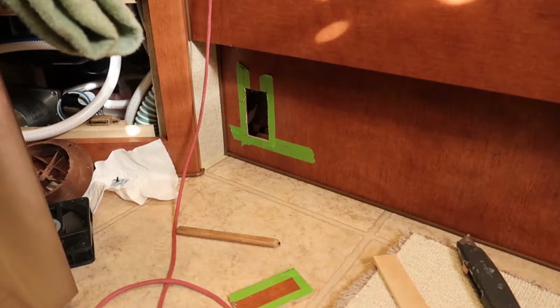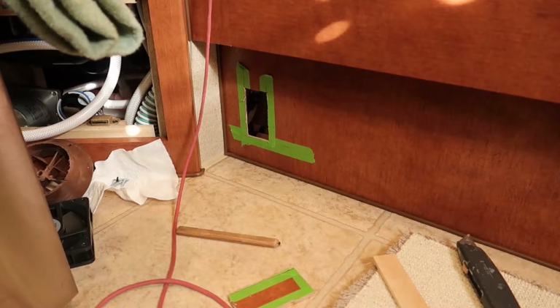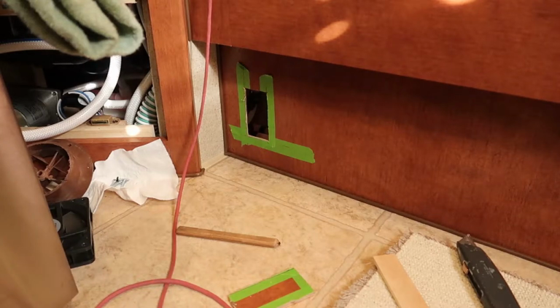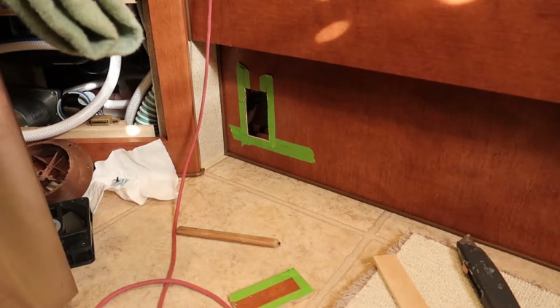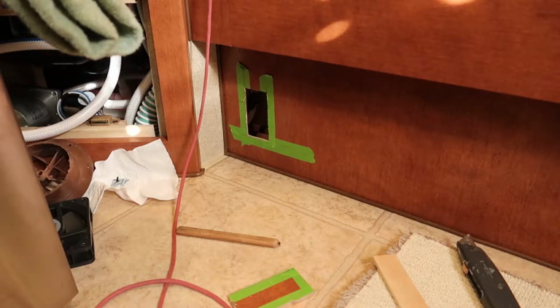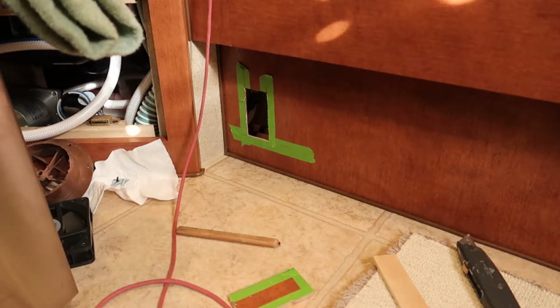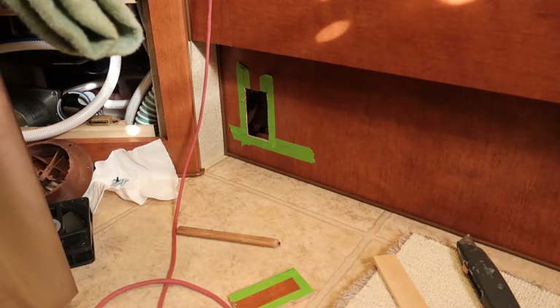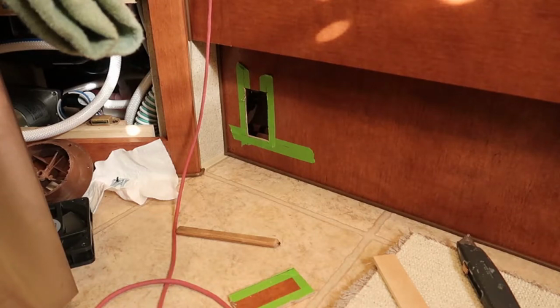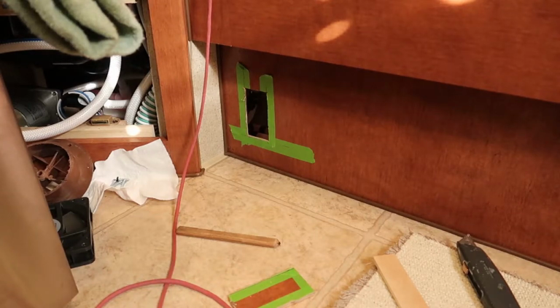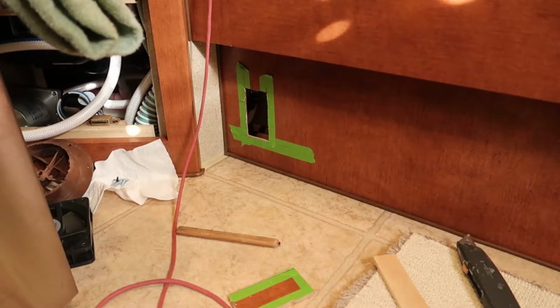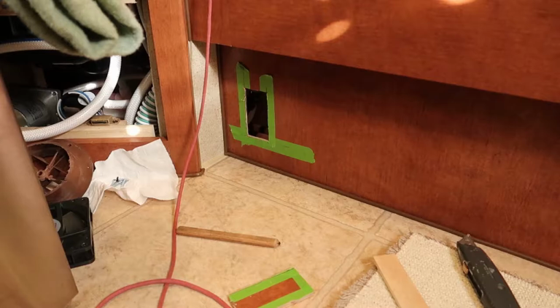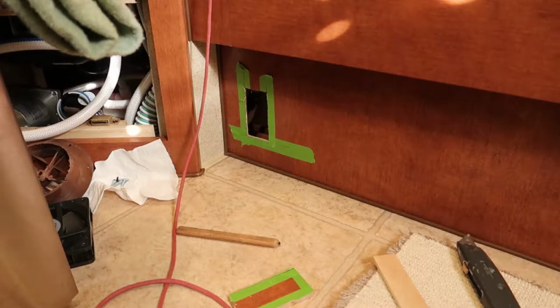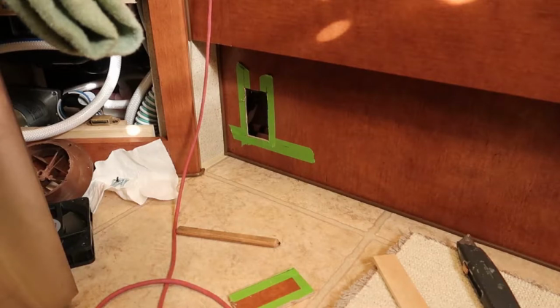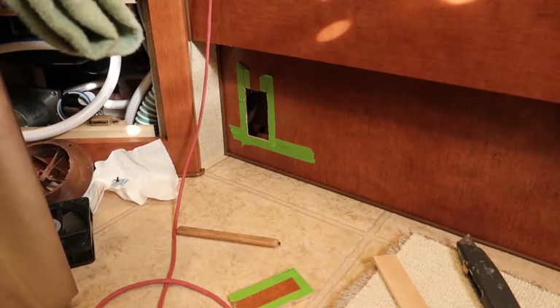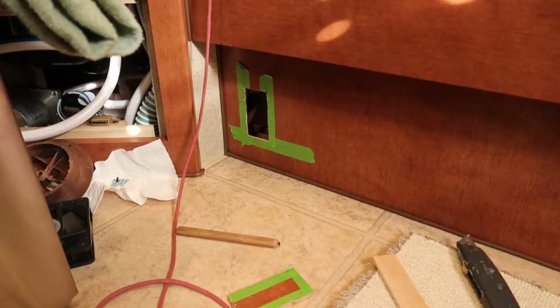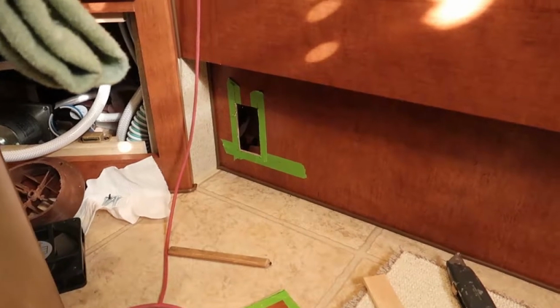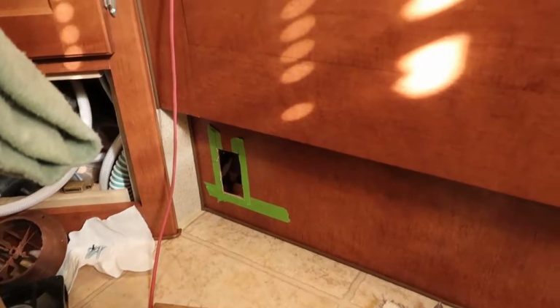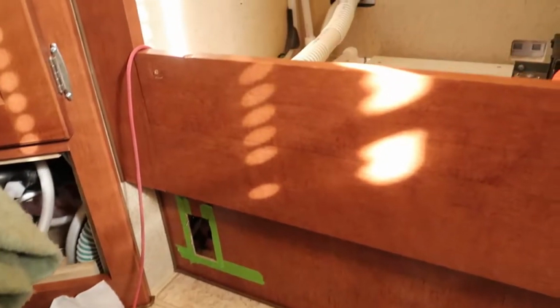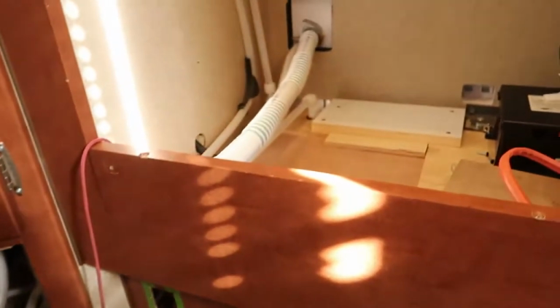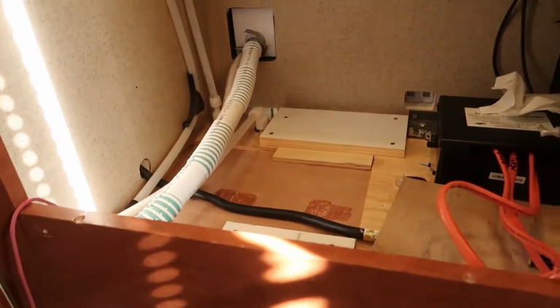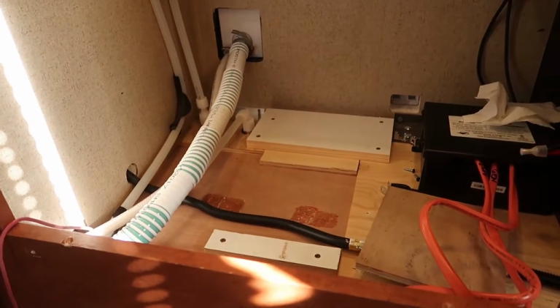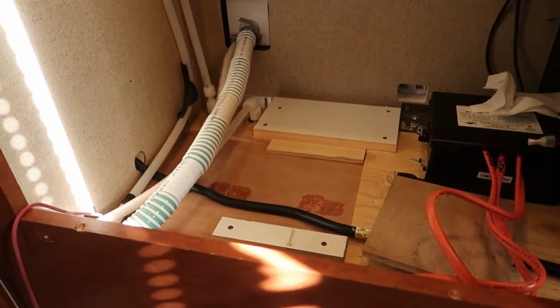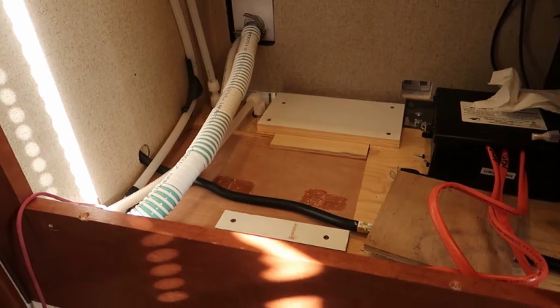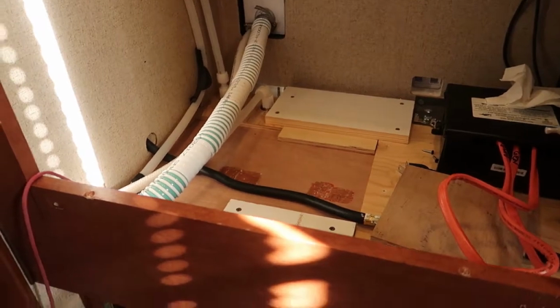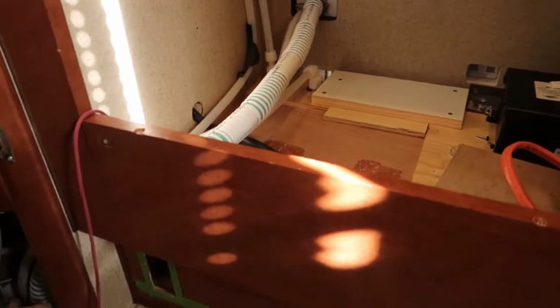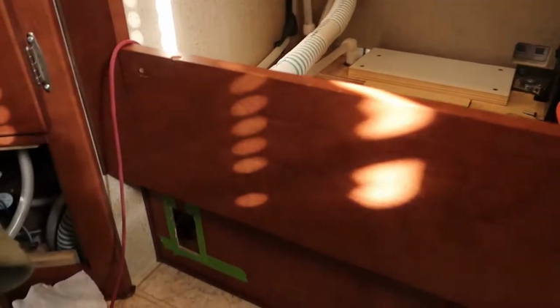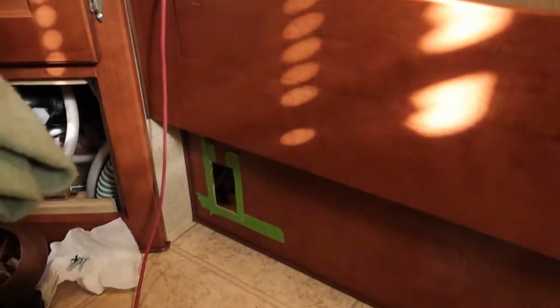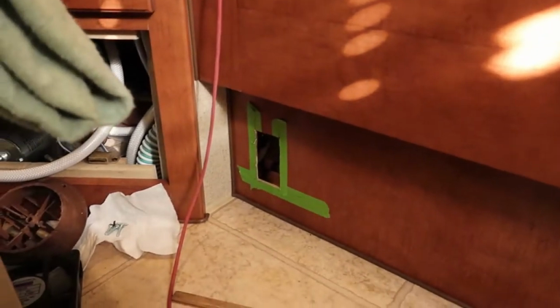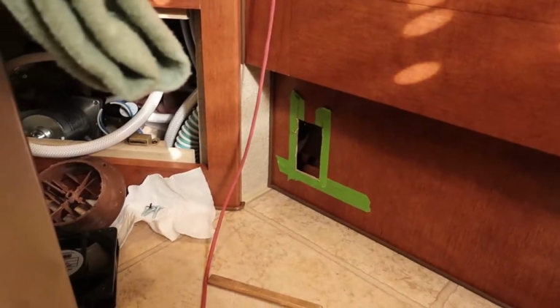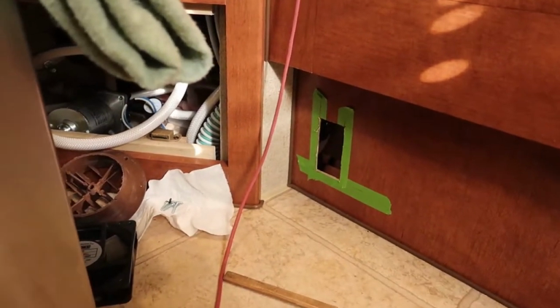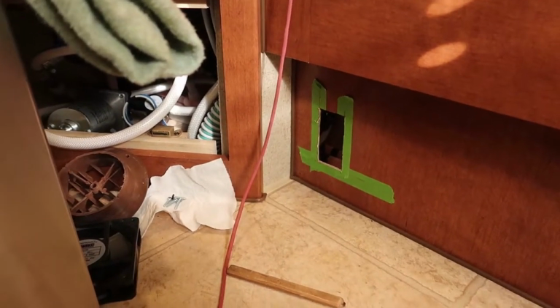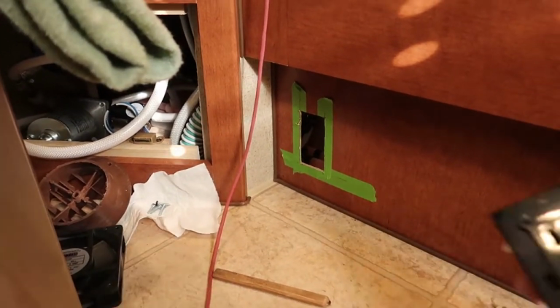I've got another project going on here on my Arctic Fox 992 truck camper. Since I had the oven out during the process of trying to install an inverter, I decided it was time to put in another 120 volt AC electrical outlet.